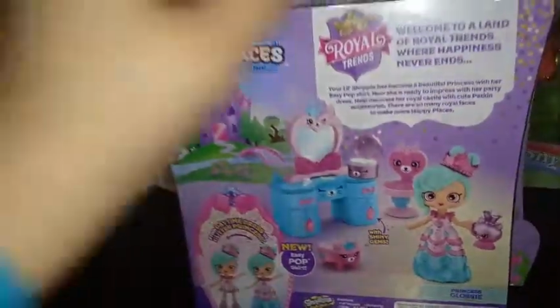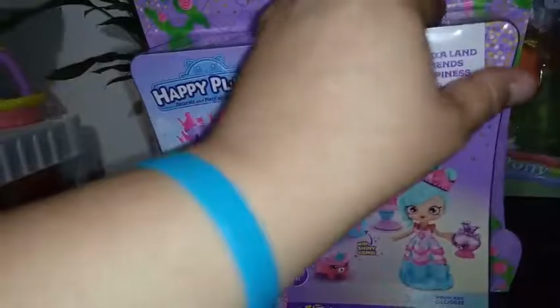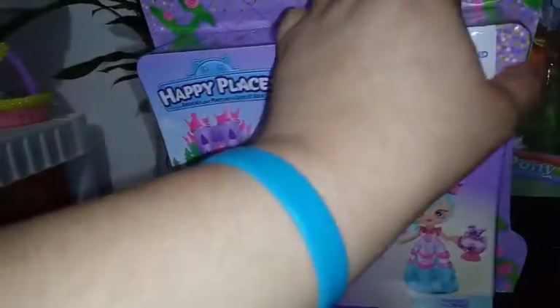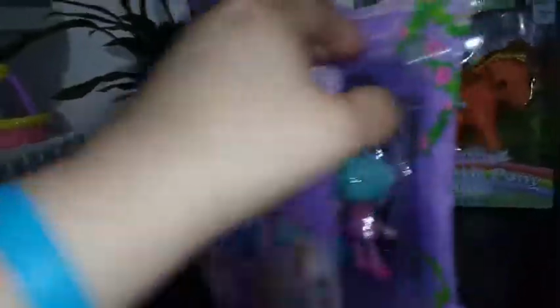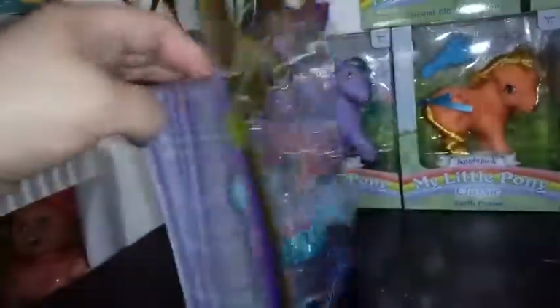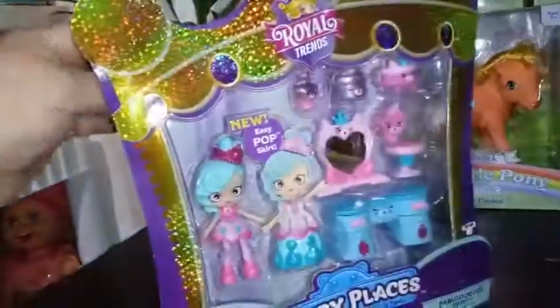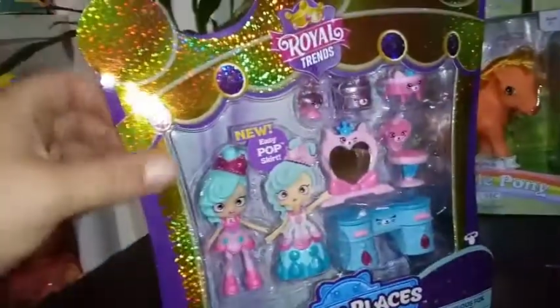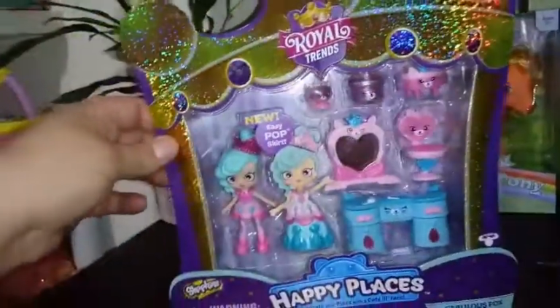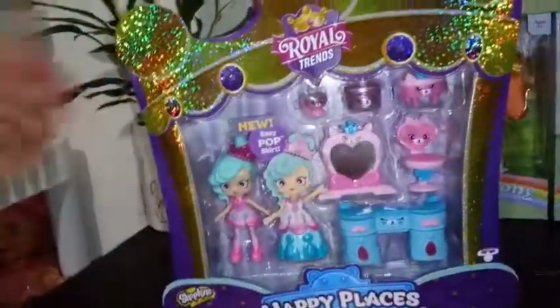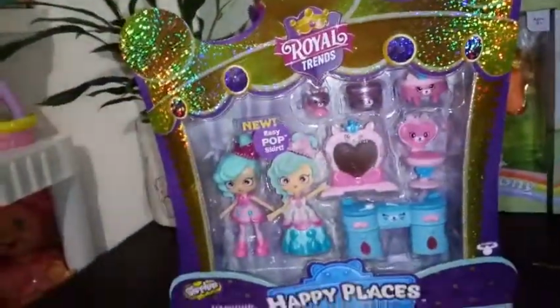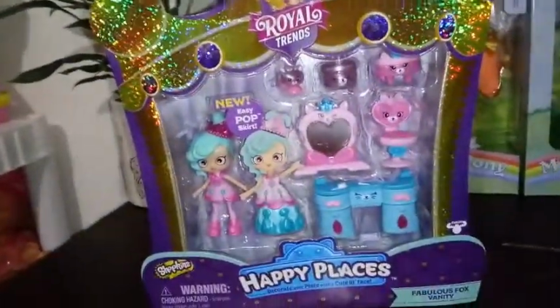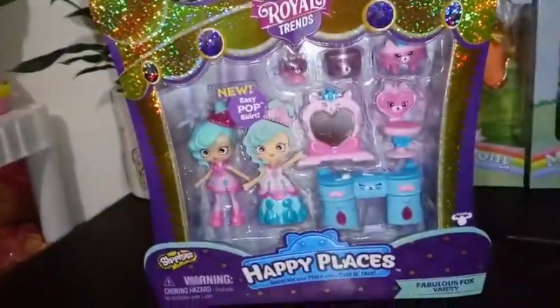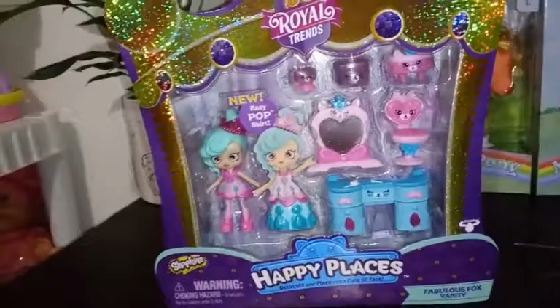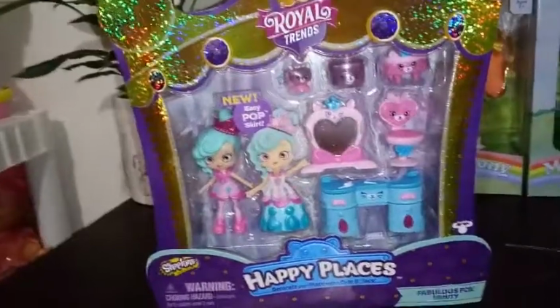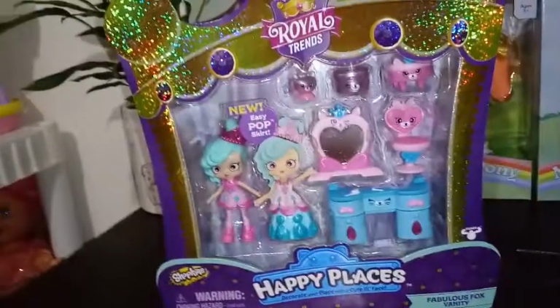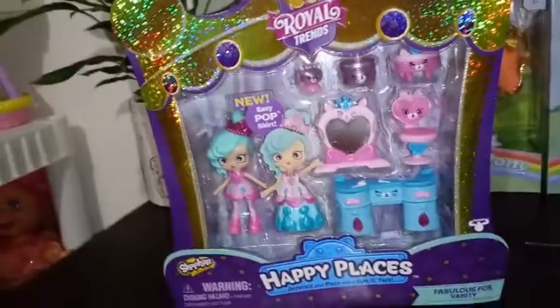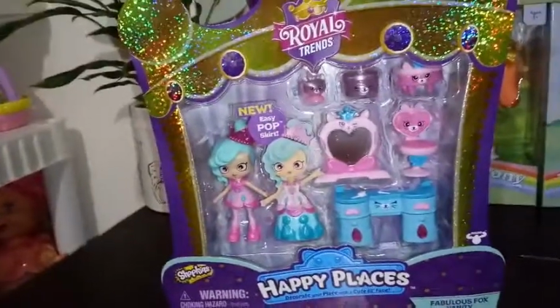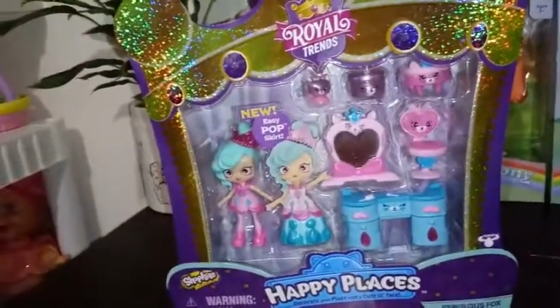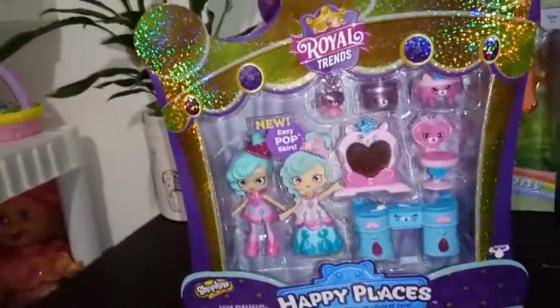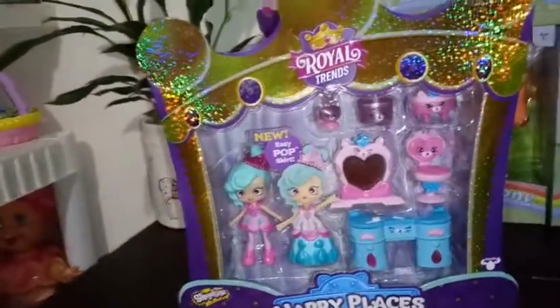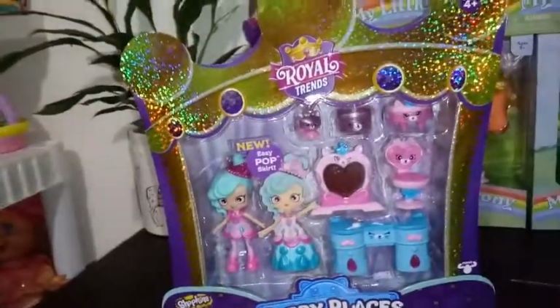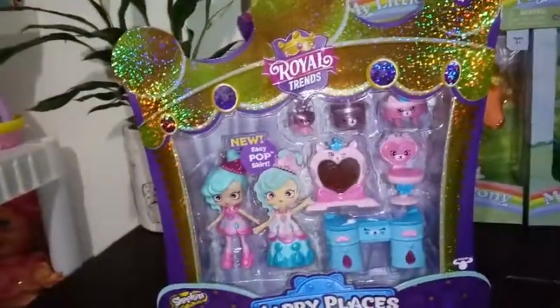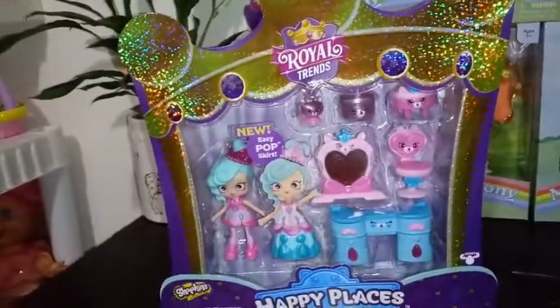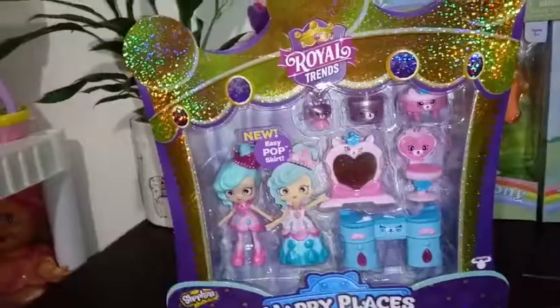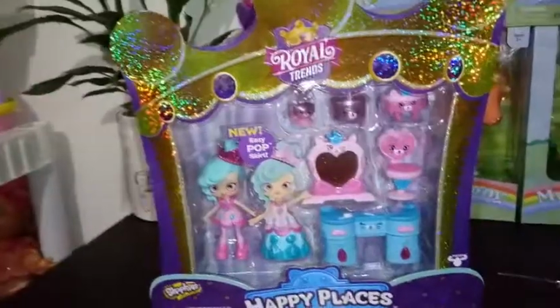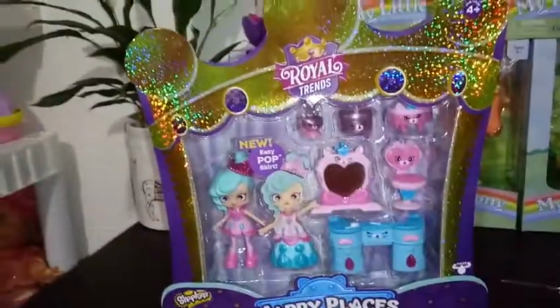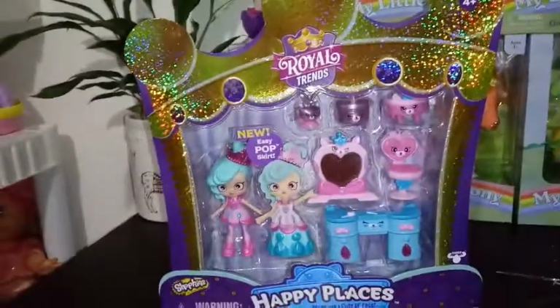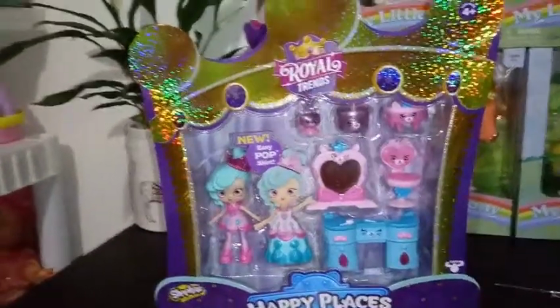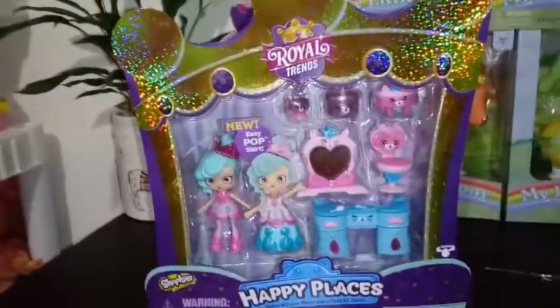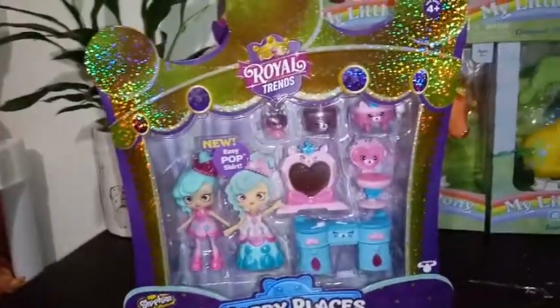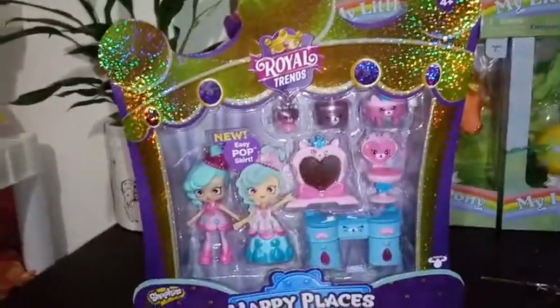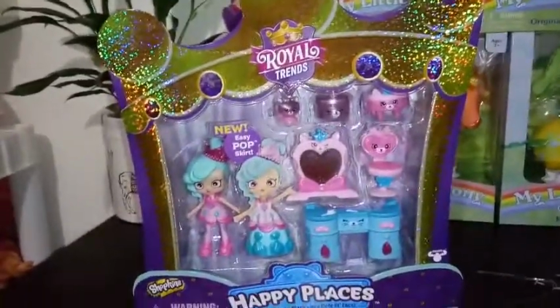This is part of the castle set — I haven't seen the castle in stores yet. In fact, I found this by accident on a shelf I don't think it belonged to. We also have coming up tomorrow another set from the Royal Trends line, but let's just get into this.